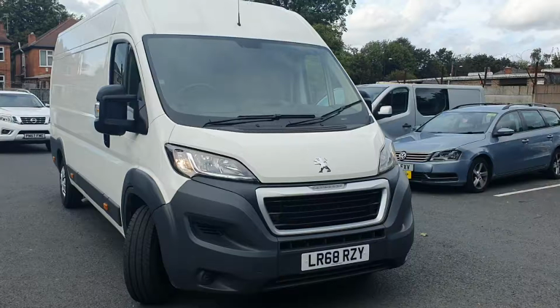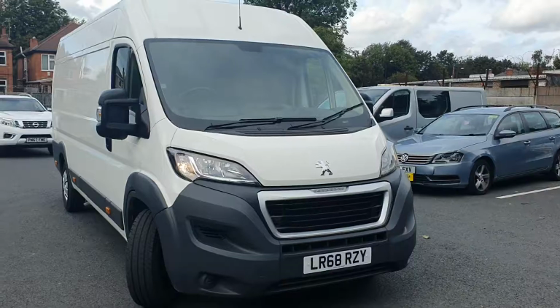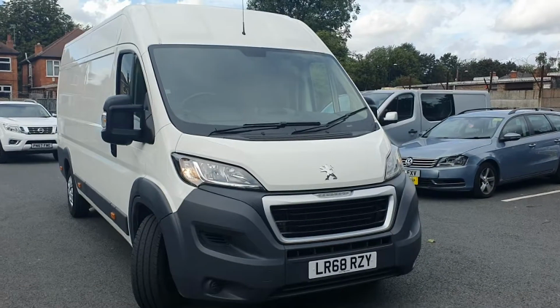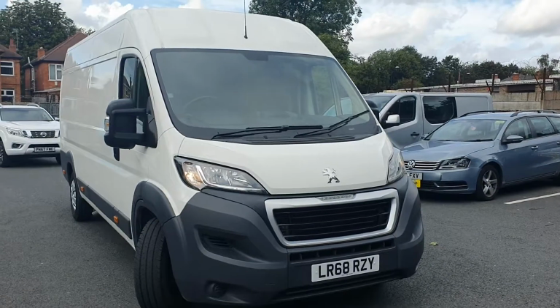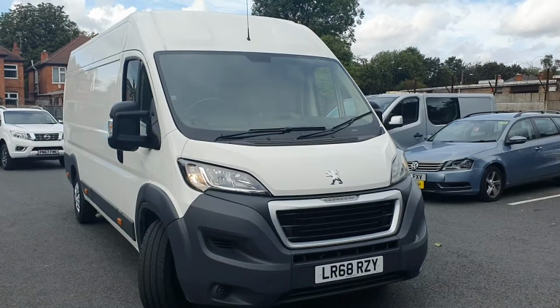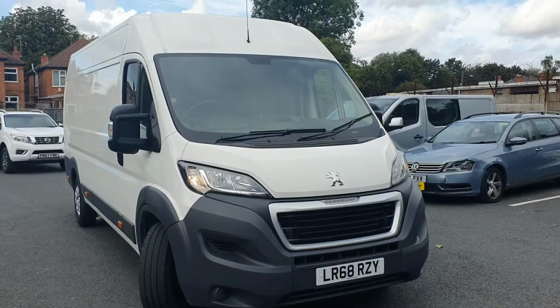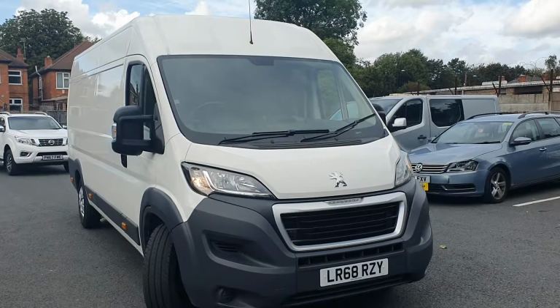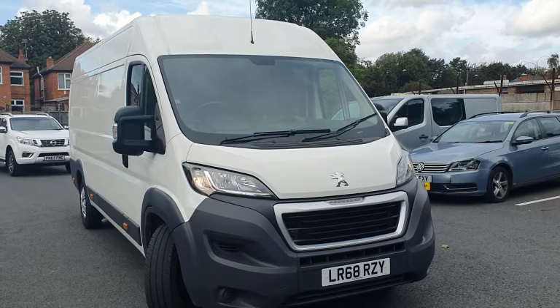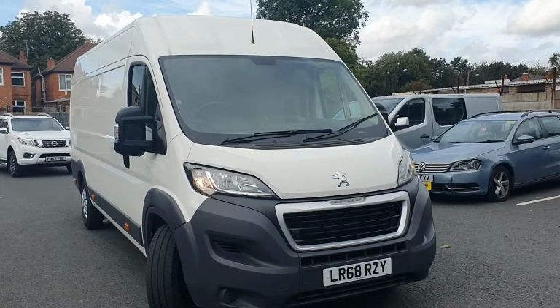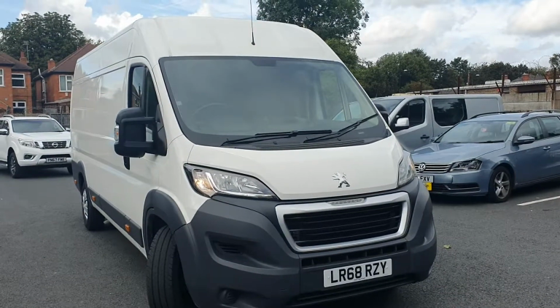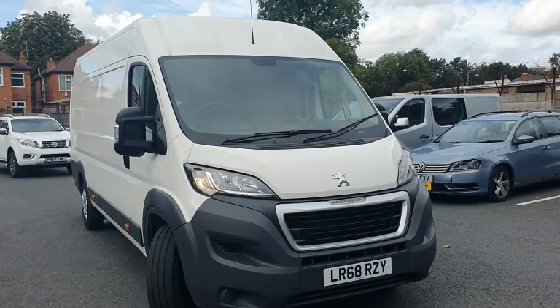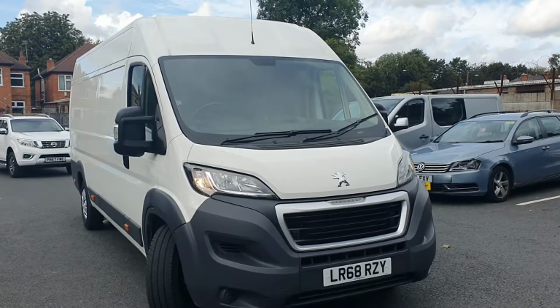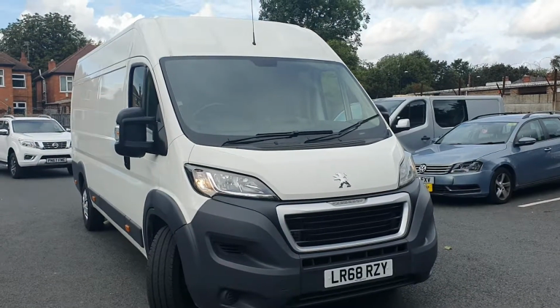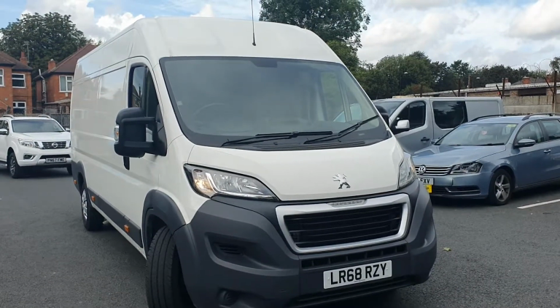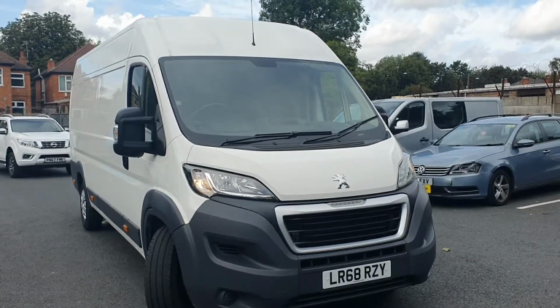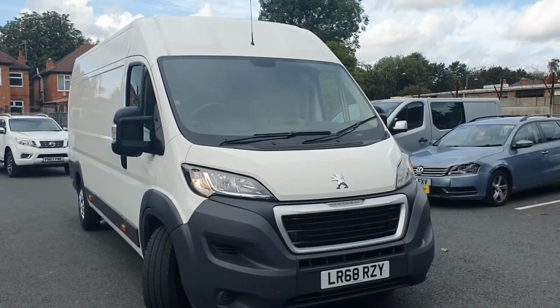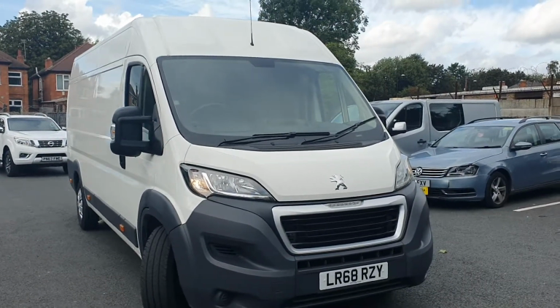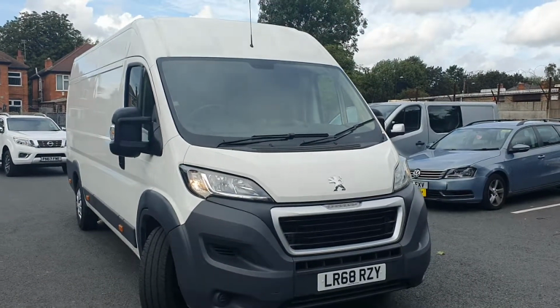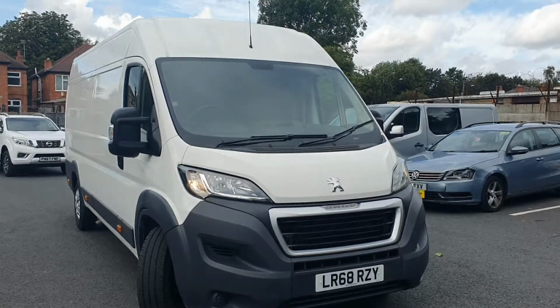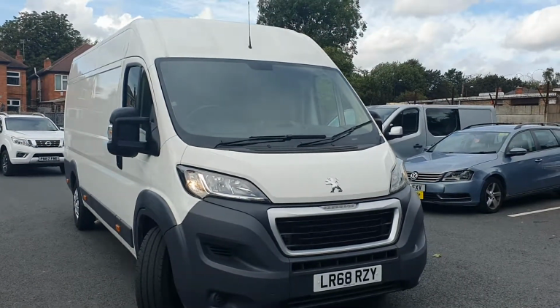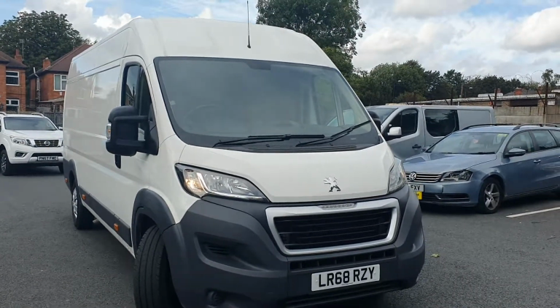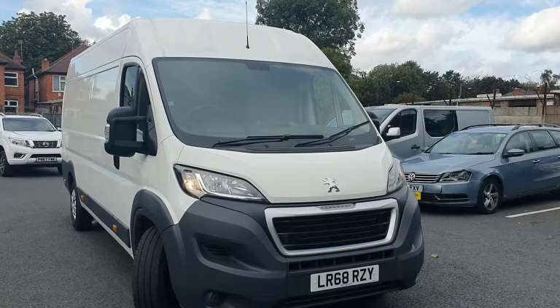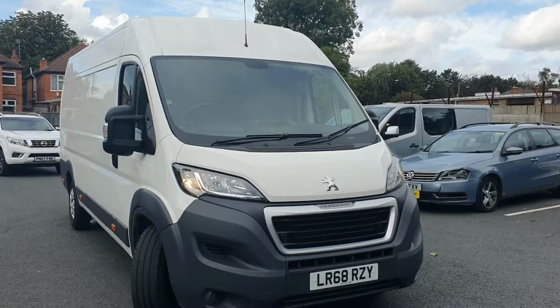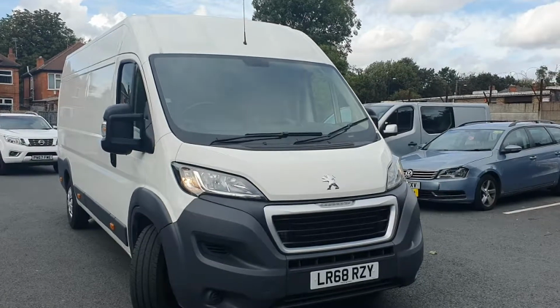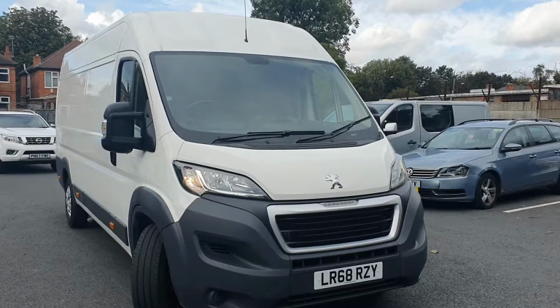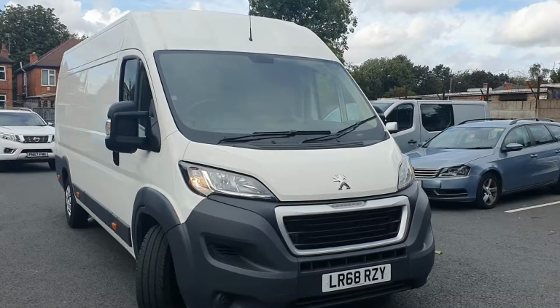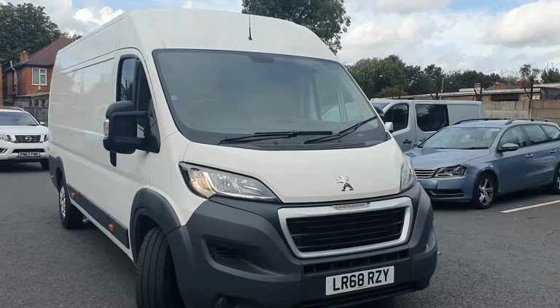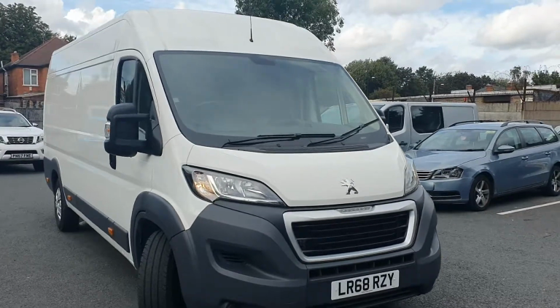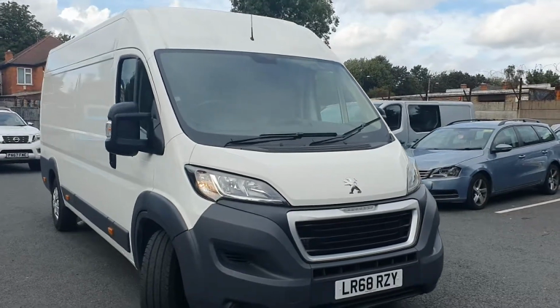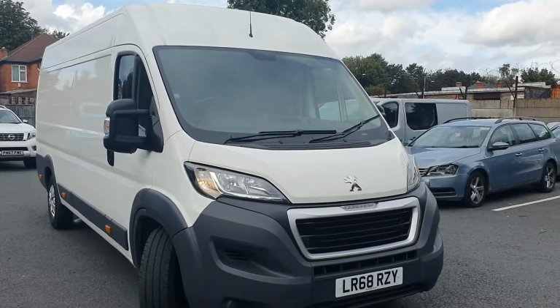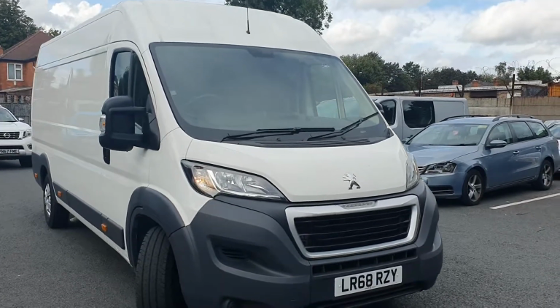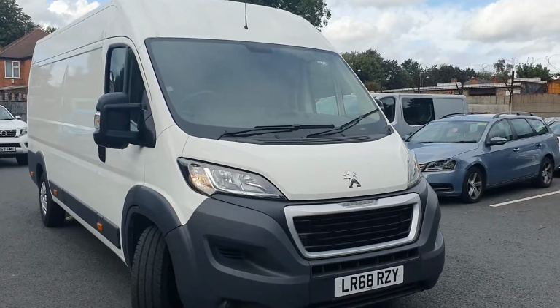Welcome to Penting and Nottingham Ball Wall. Here we have a Peugeot Boxer Blue HDI Panavan in white, and as you can see this vehicle is on a 68-plate.